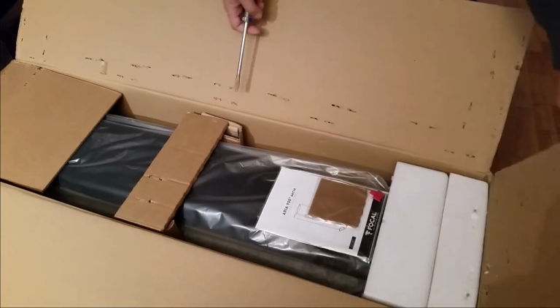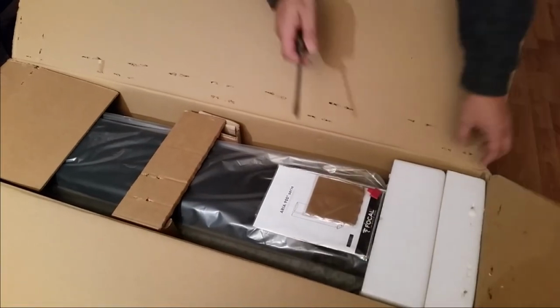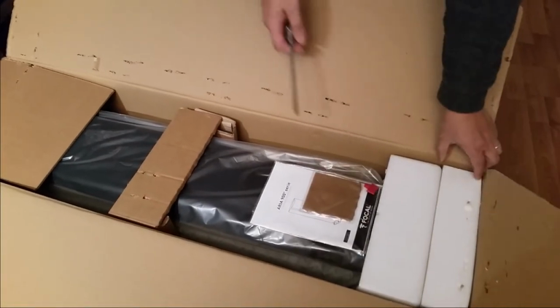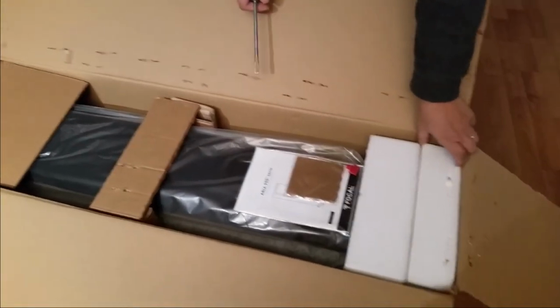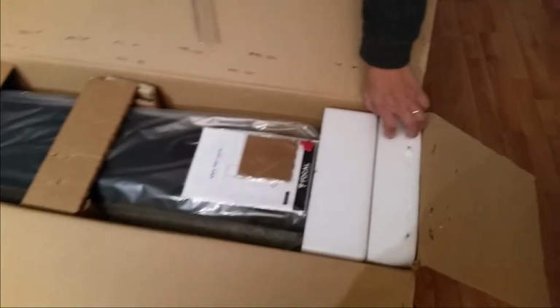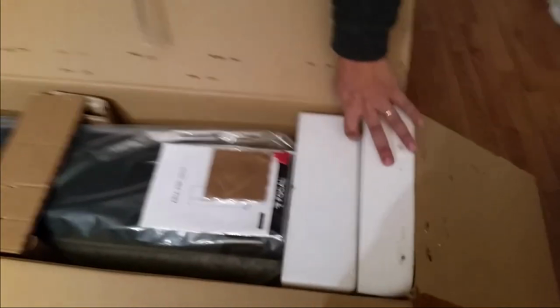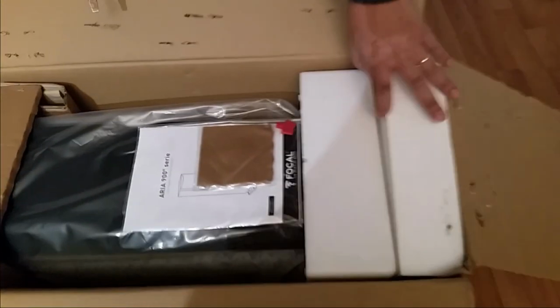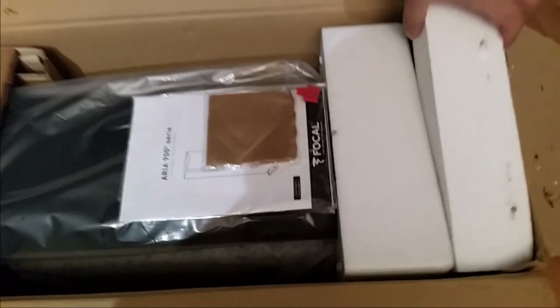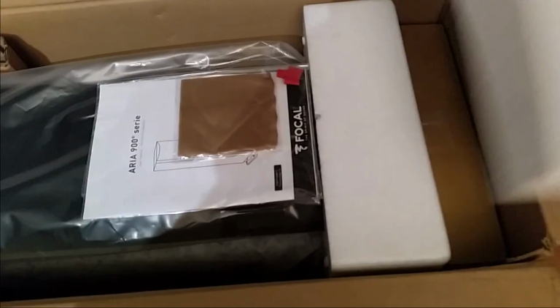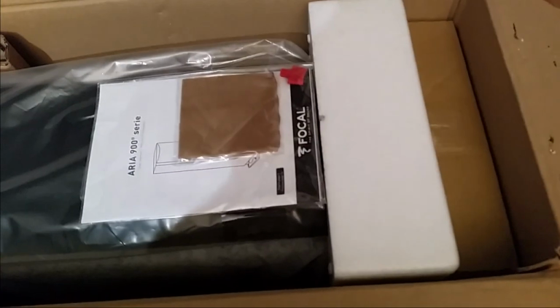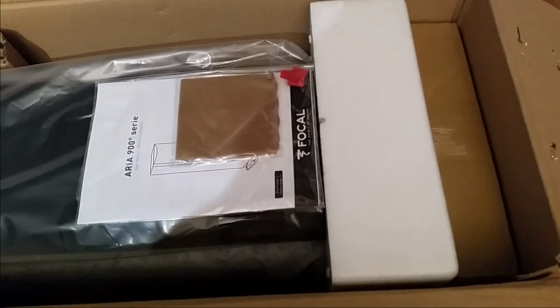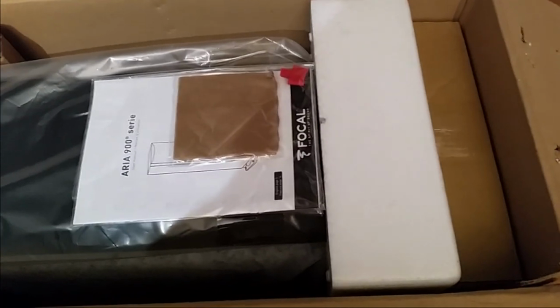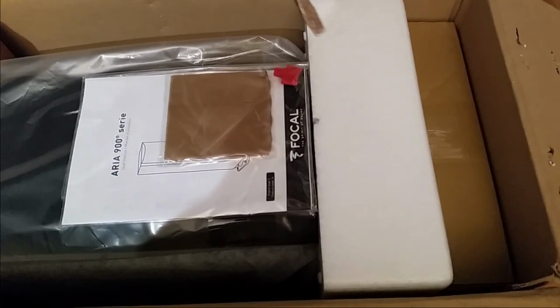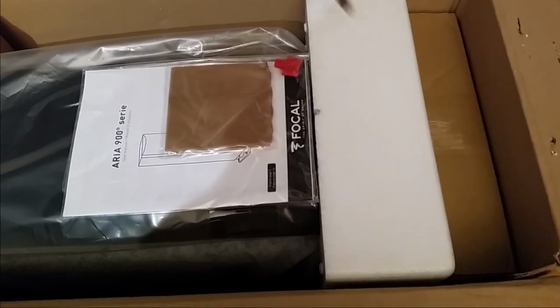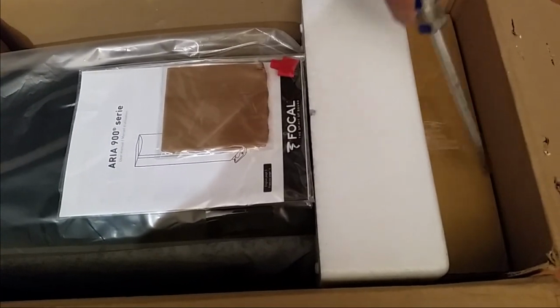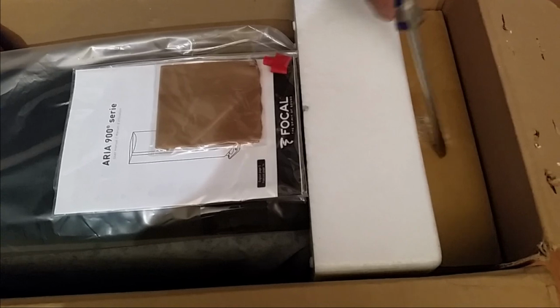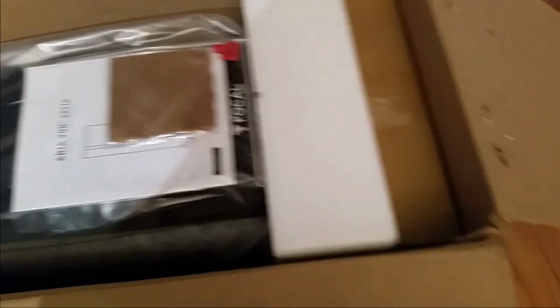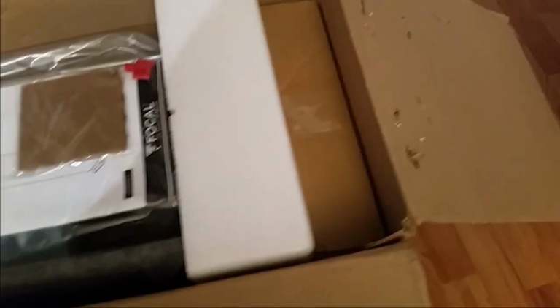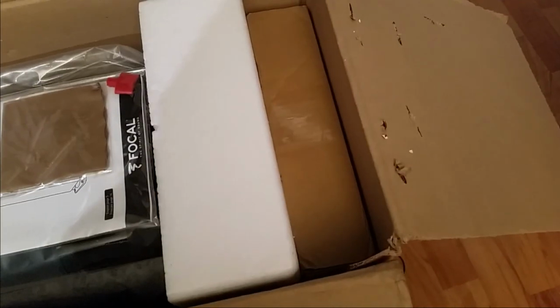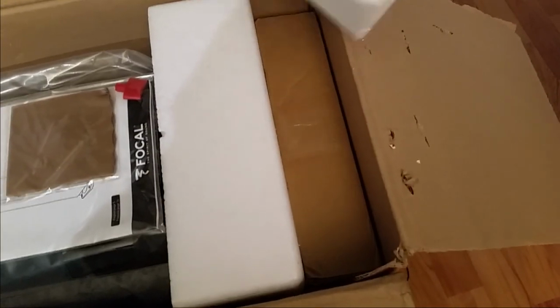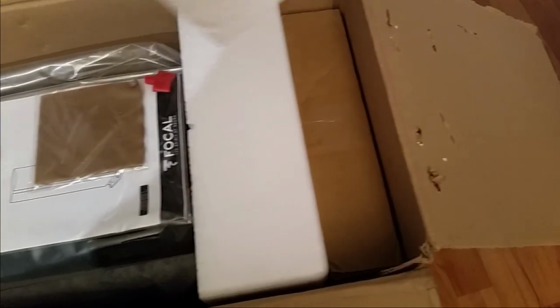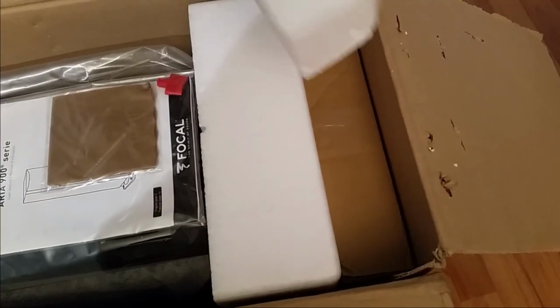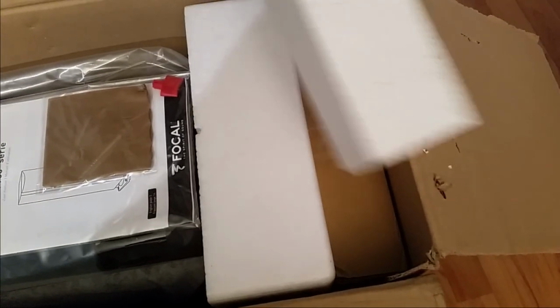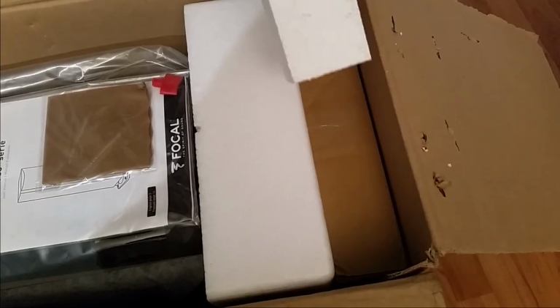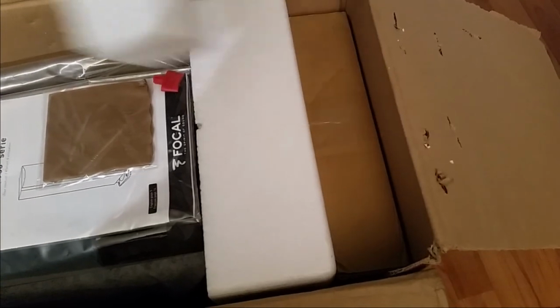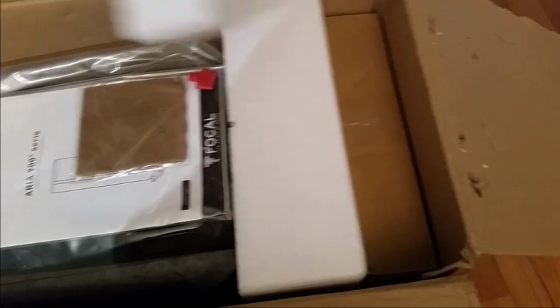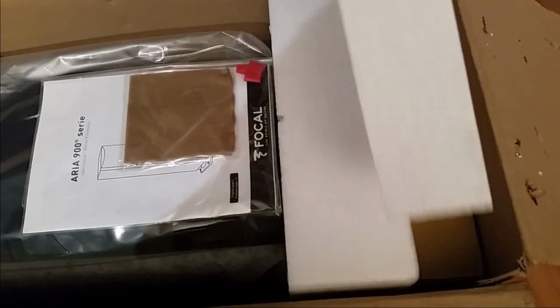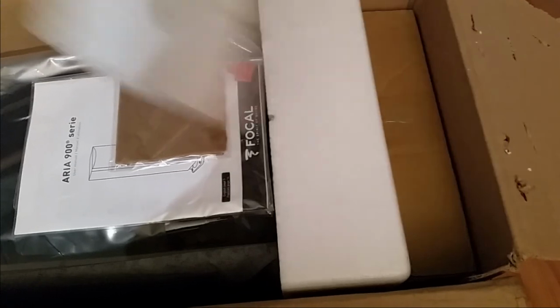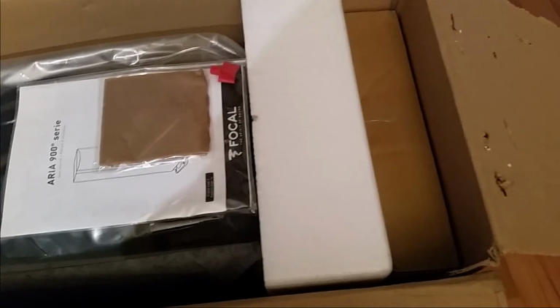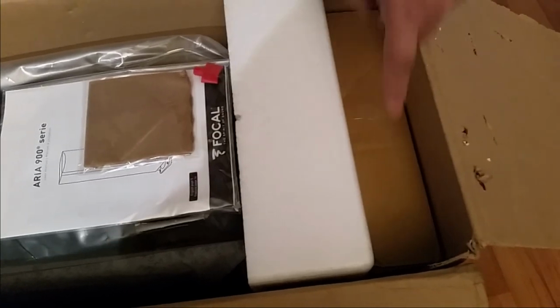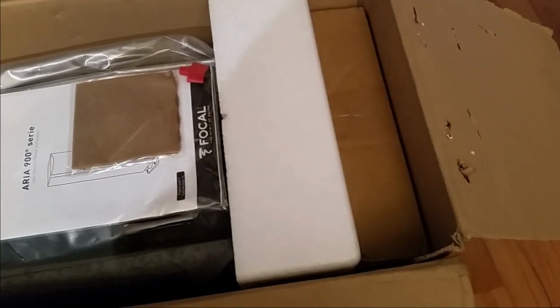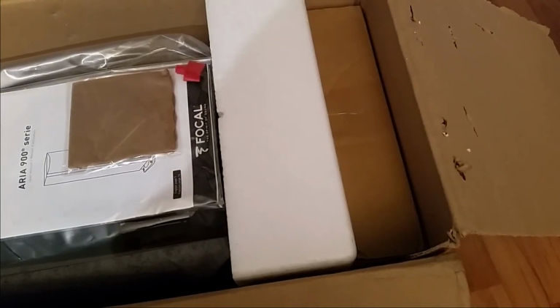Okay, so I can see we have the instructions here, and probably the screws to go for the feet. This is where the feet — the base plate — is. It's the same as the 836.